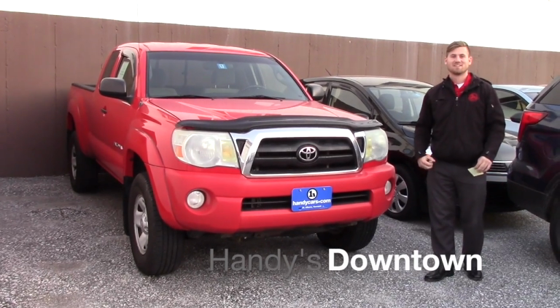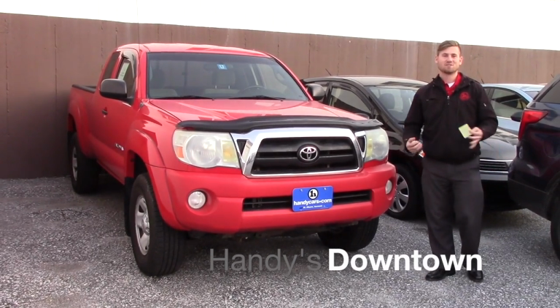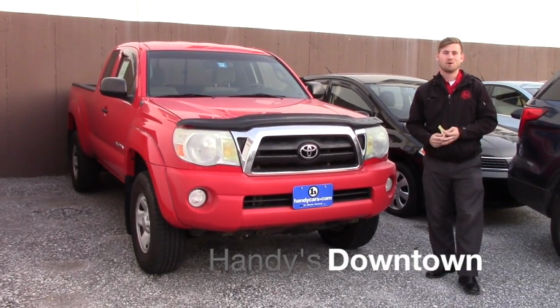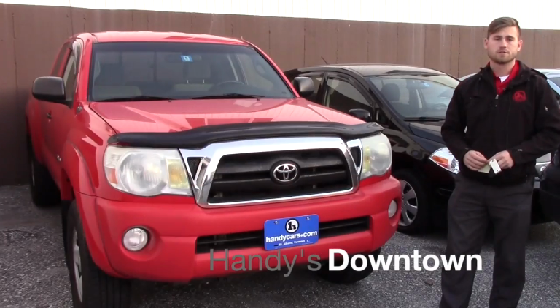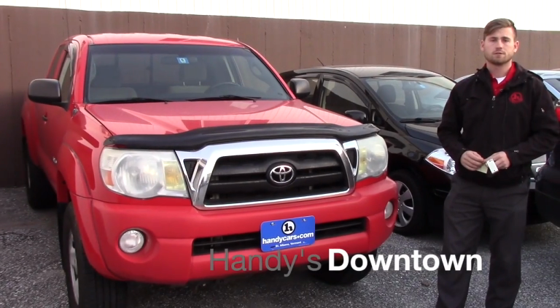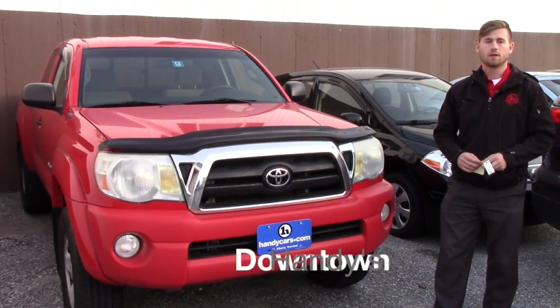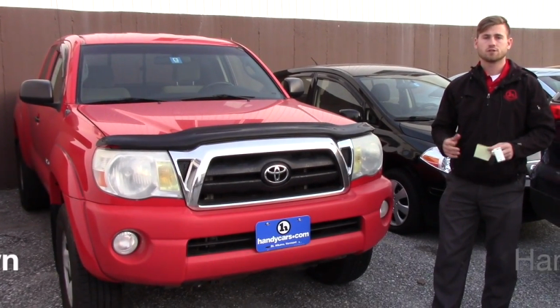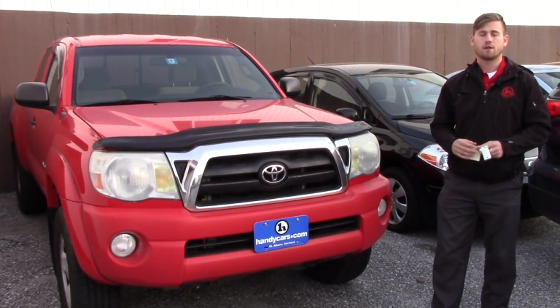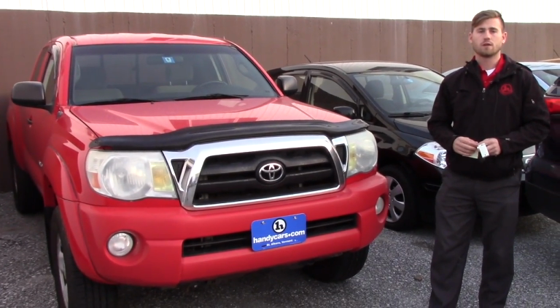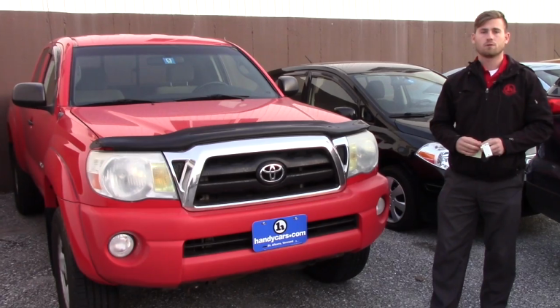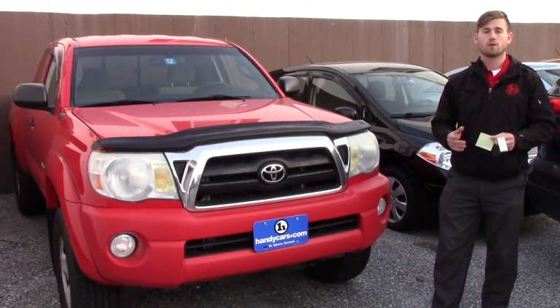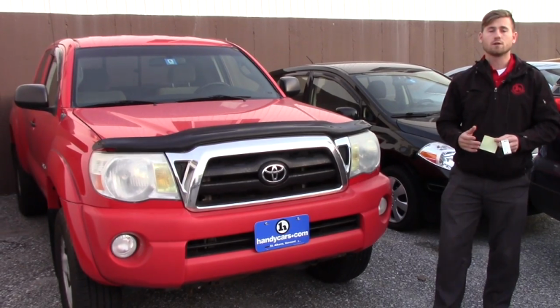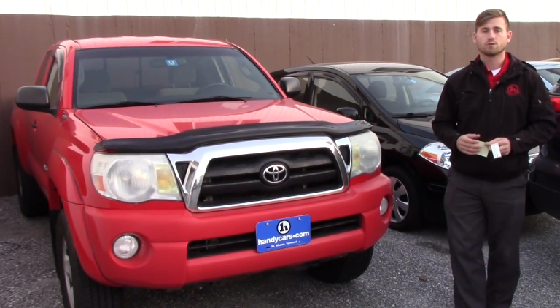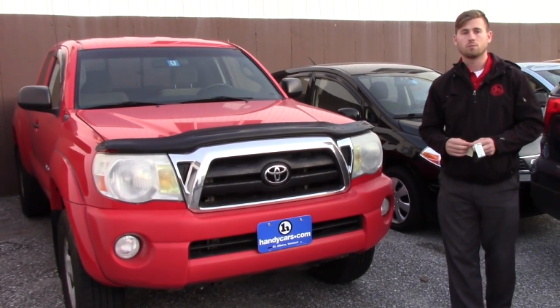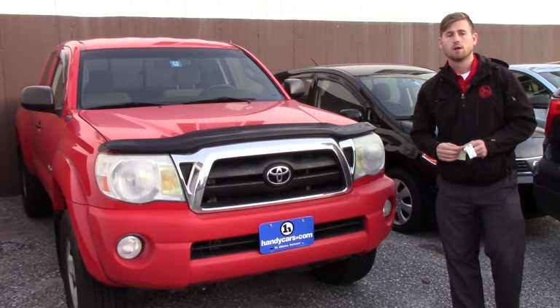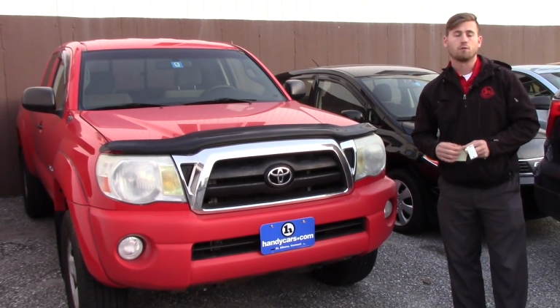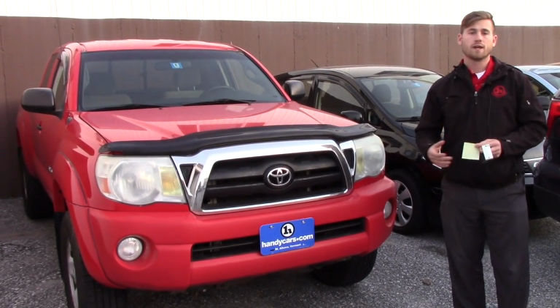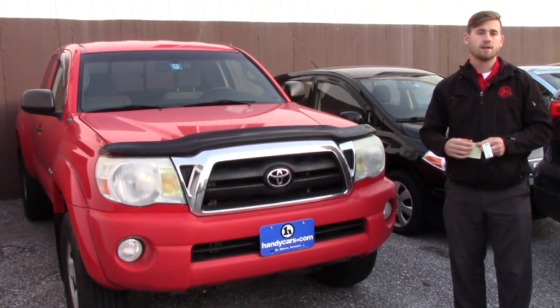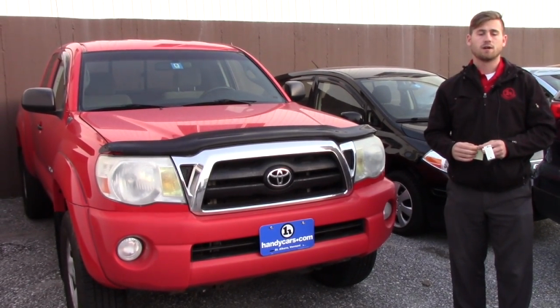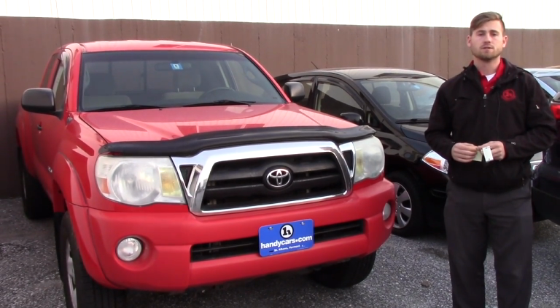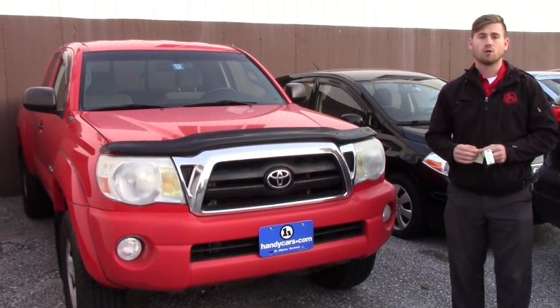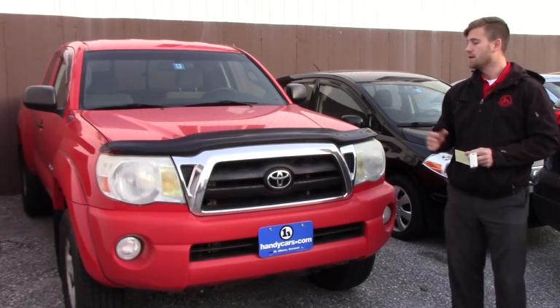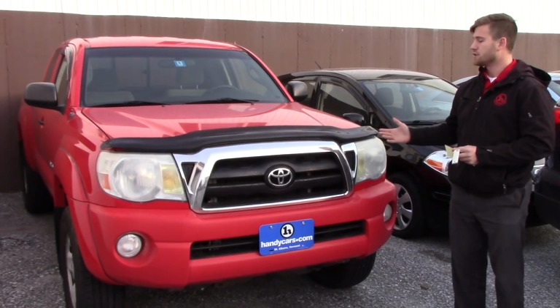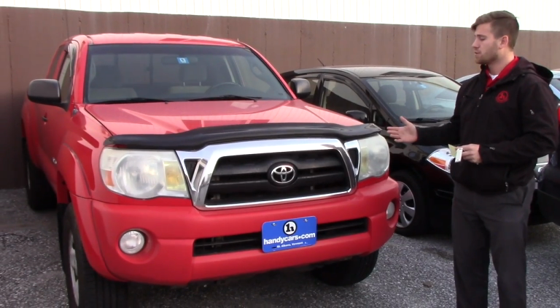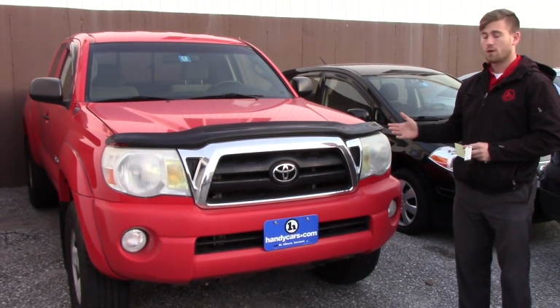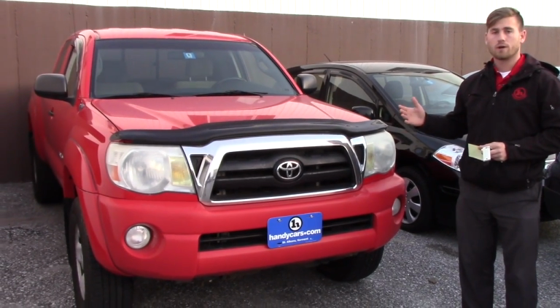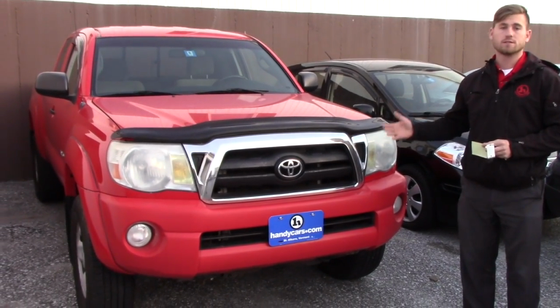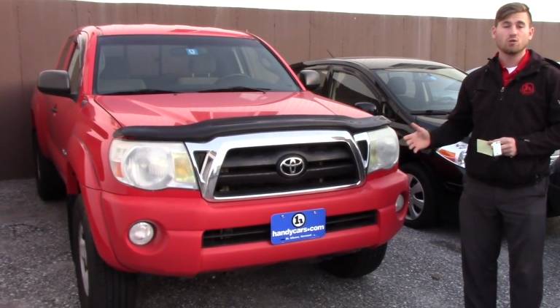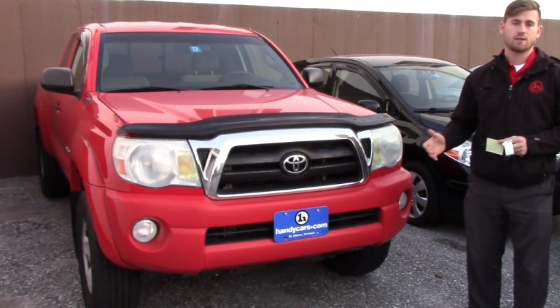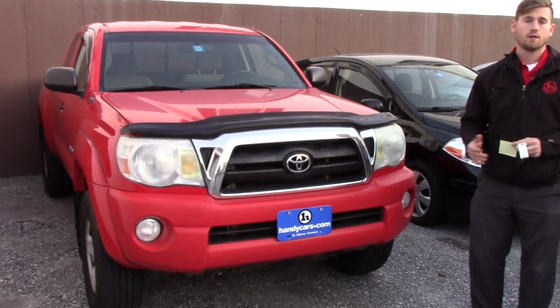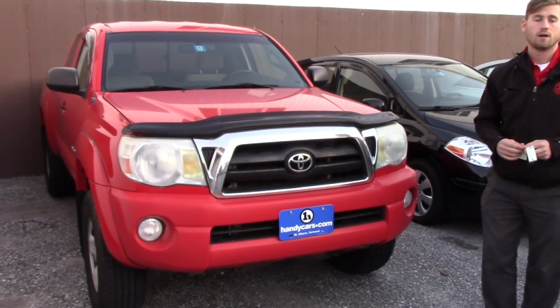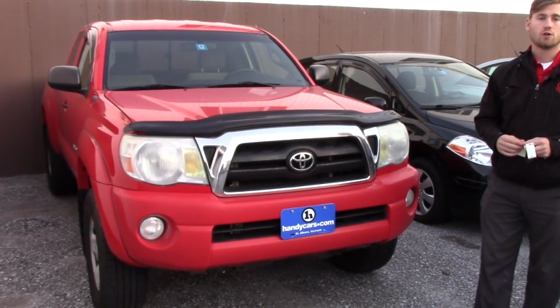Good afternoon, Paul. This is Terrence here at Handys. I just want to thank you again for inquiring about the 04 Tacoma. Unfortunately, it has been sold, and I just want to do a quick video for you on this nice 07 Tacoma.